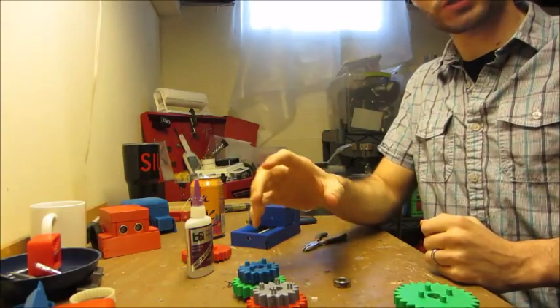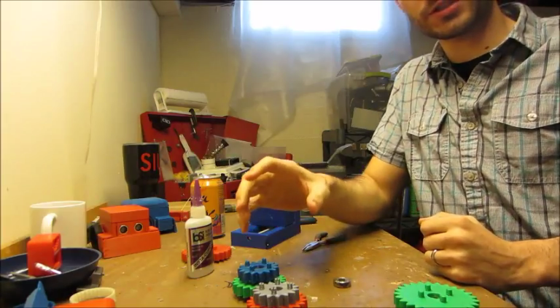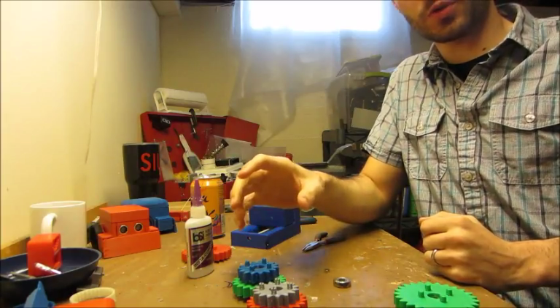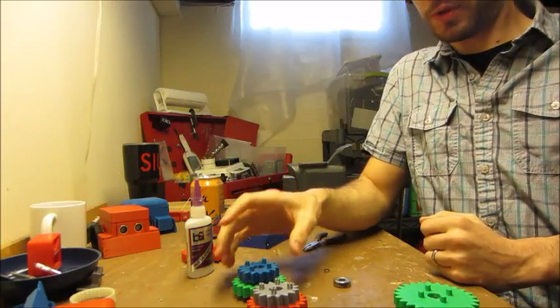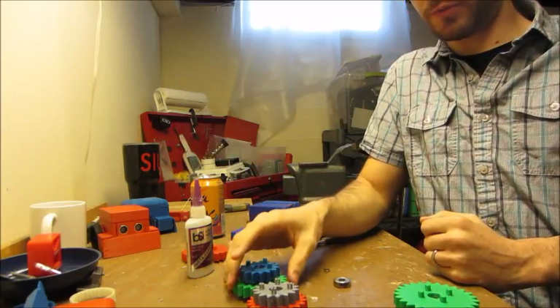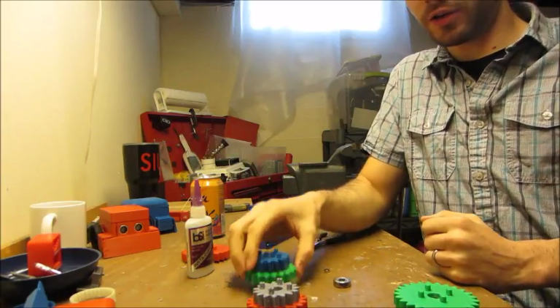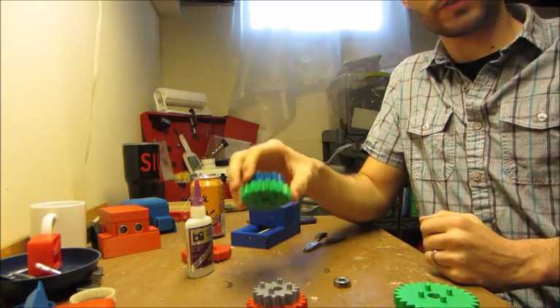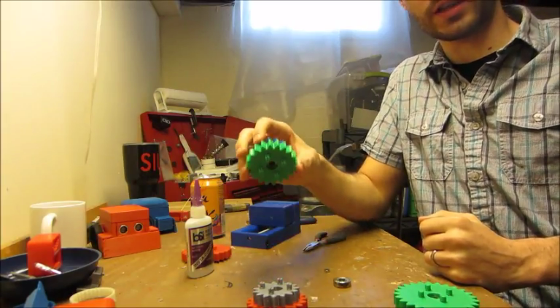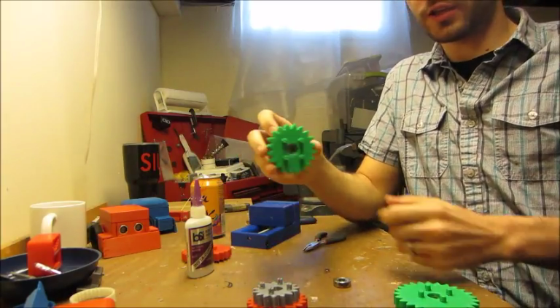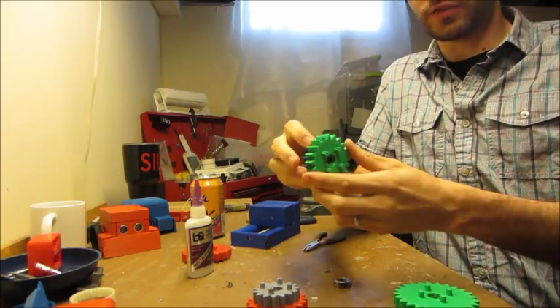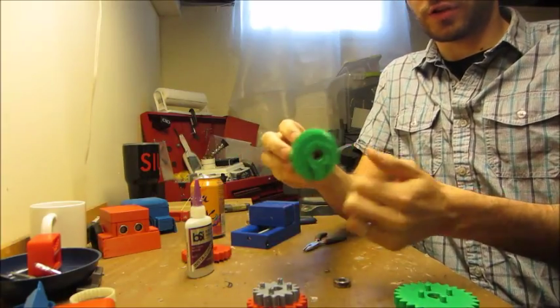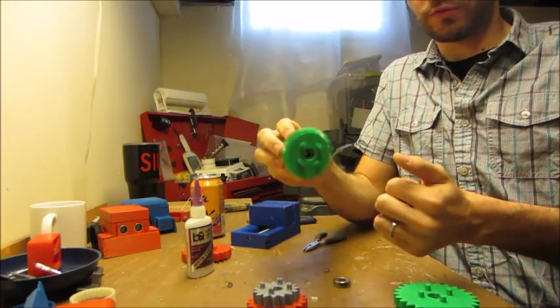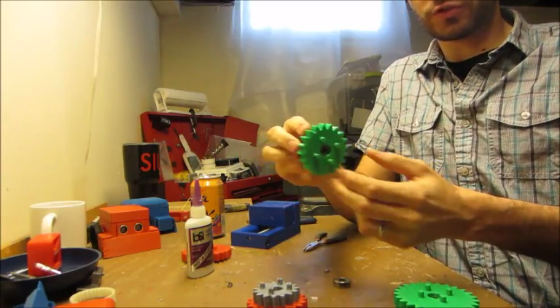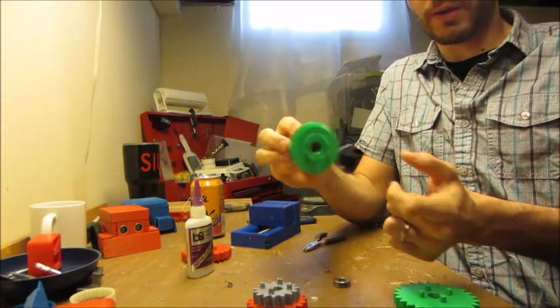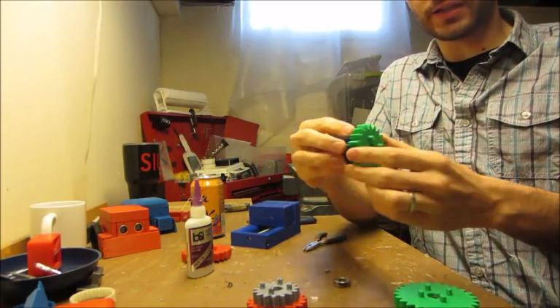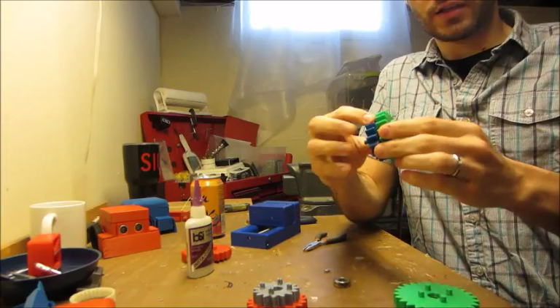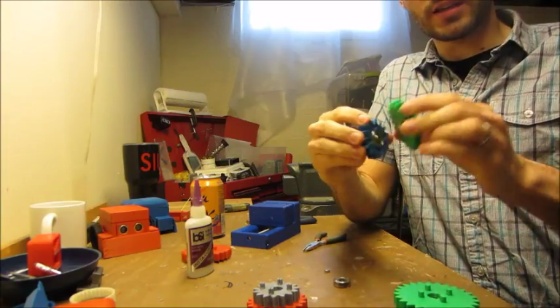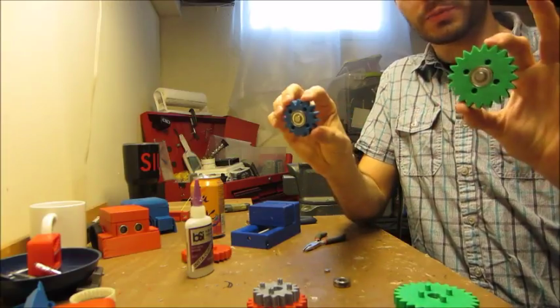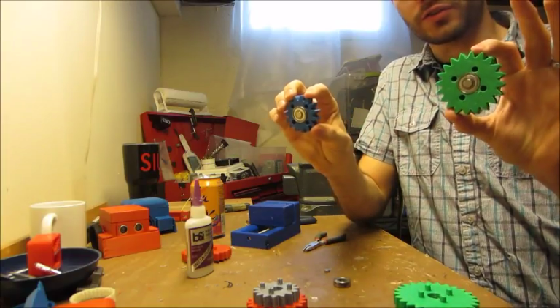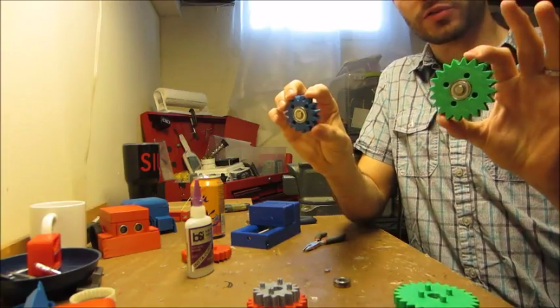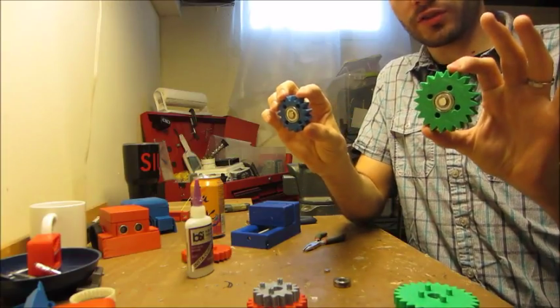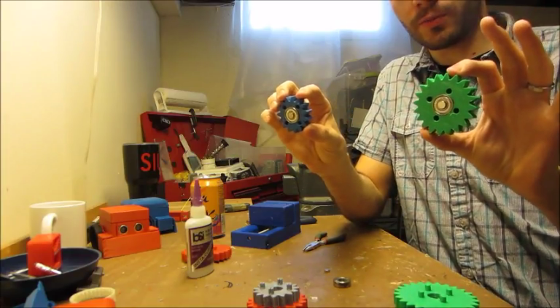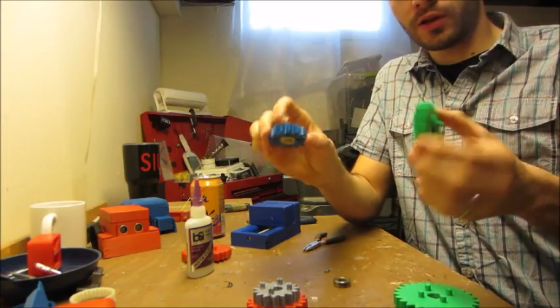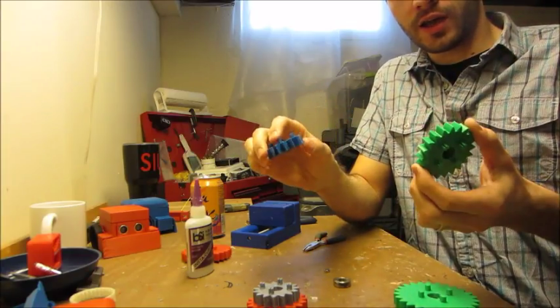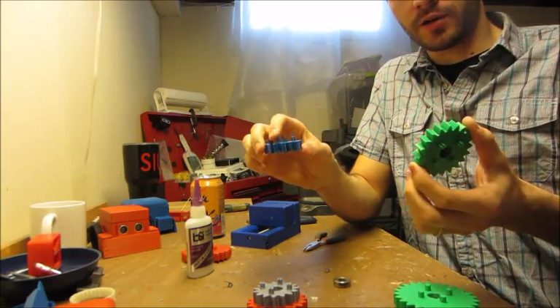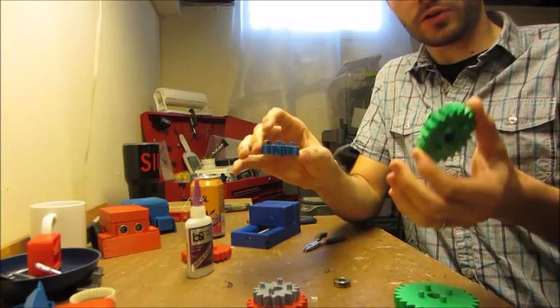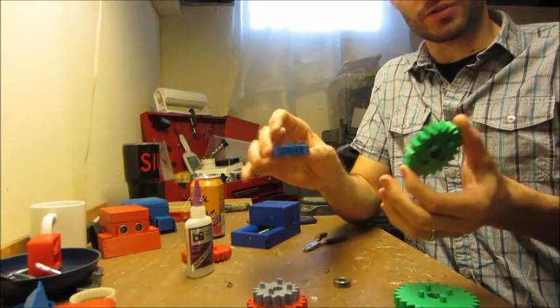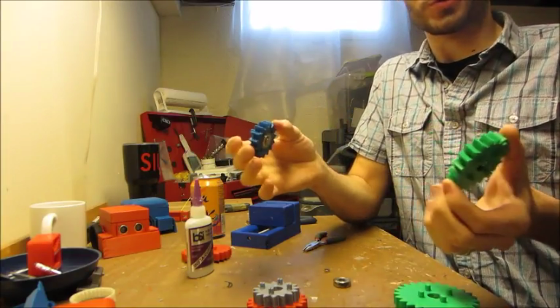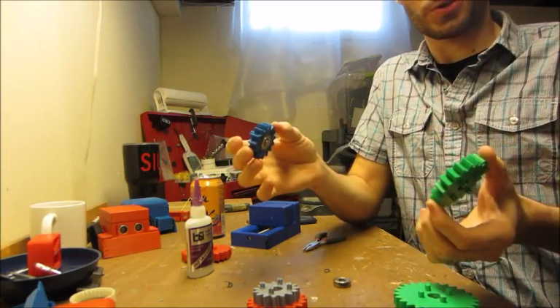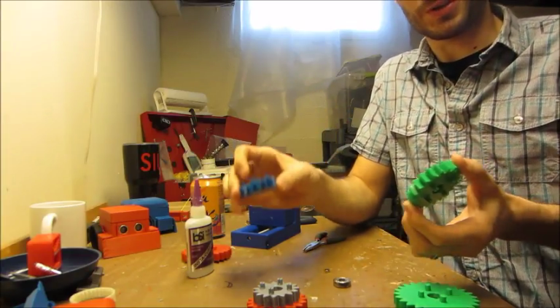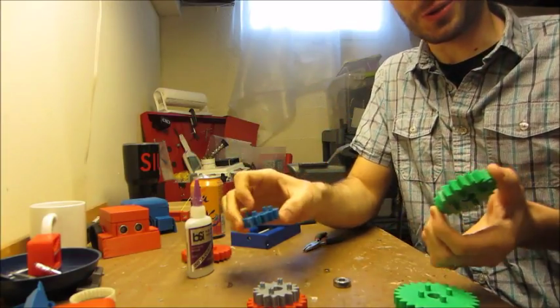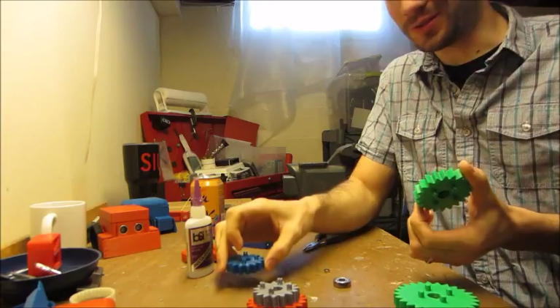I wanted to share something cool I made for my daughter recently. These are refrigerator magnet gear spinners. It's just really simple, and my daughter, who's 13 months old, loves them.